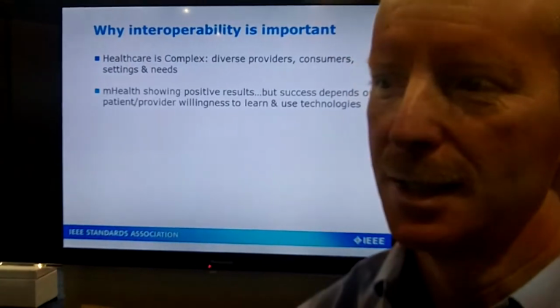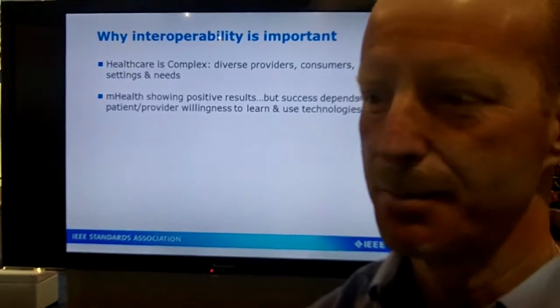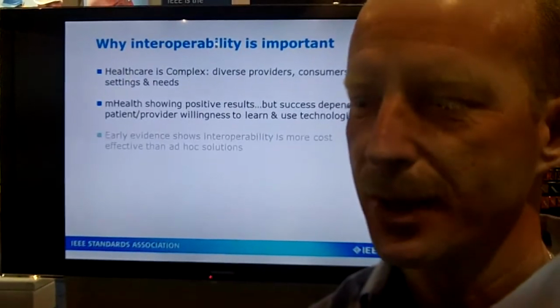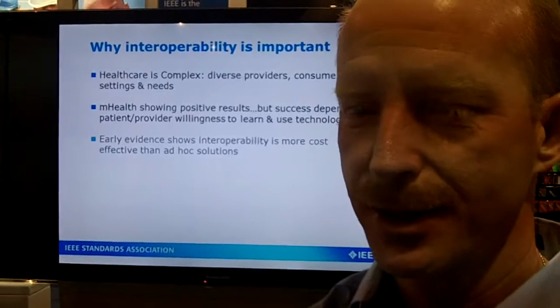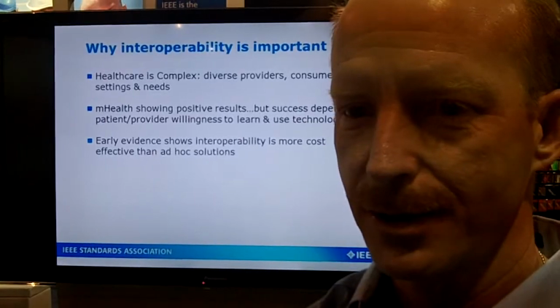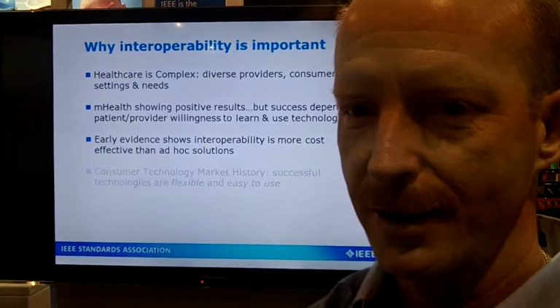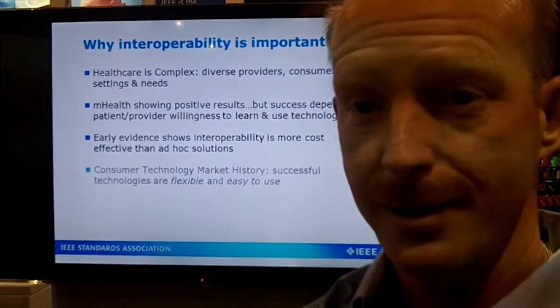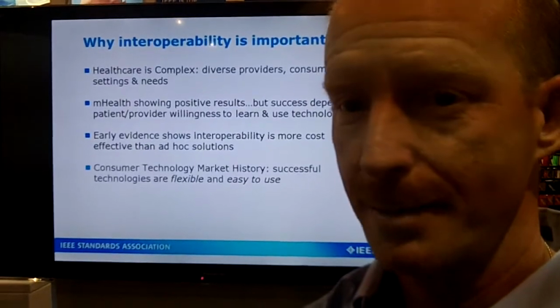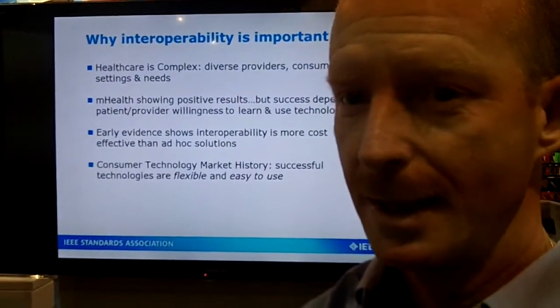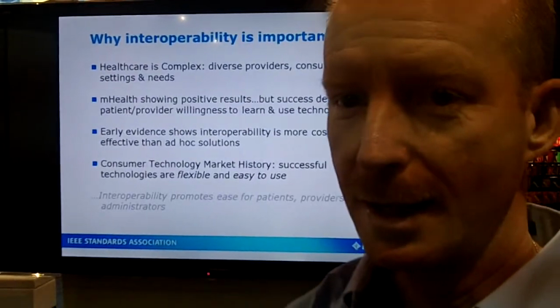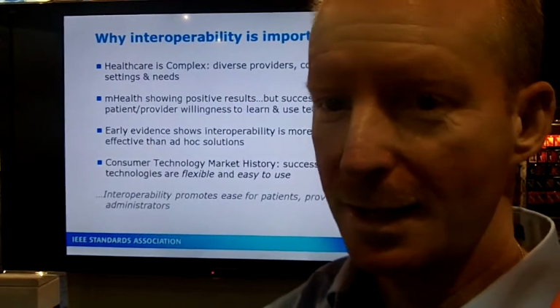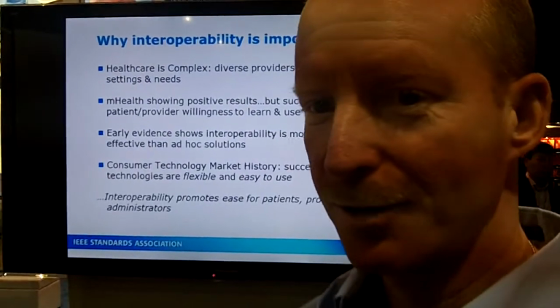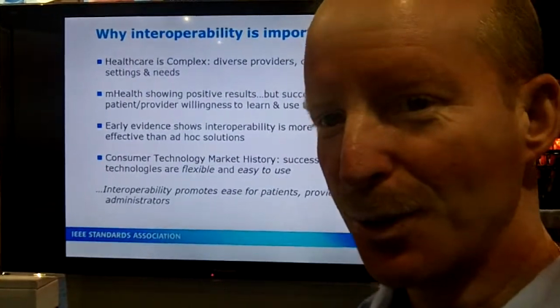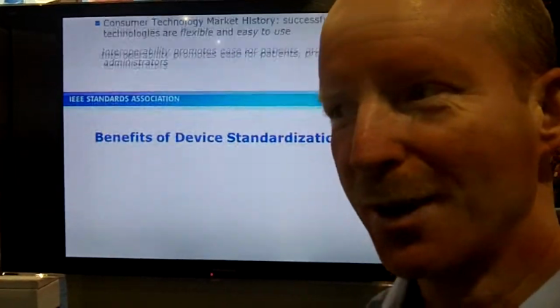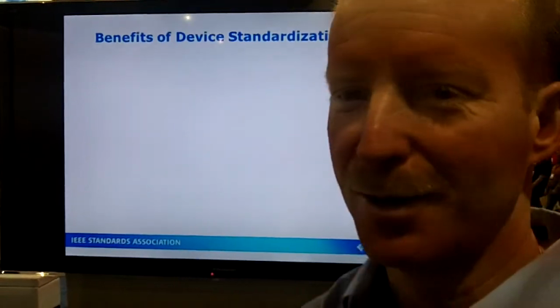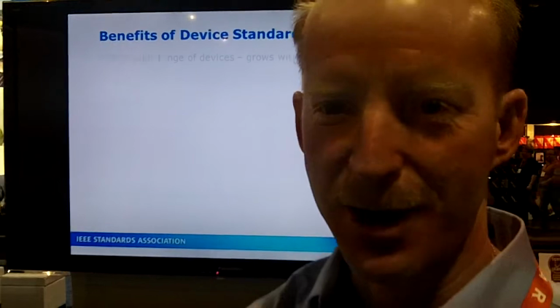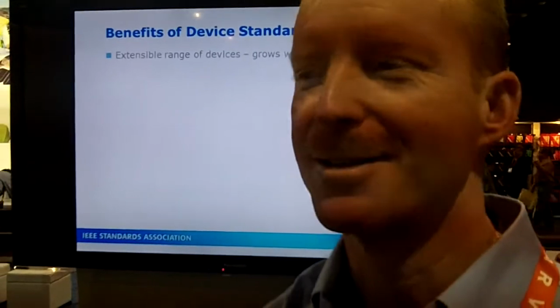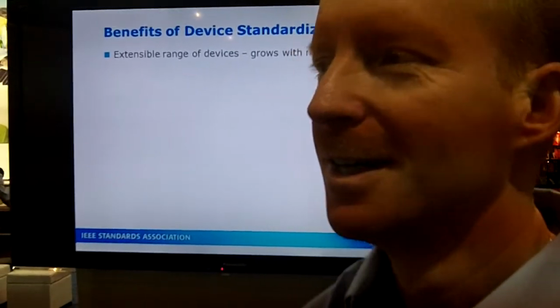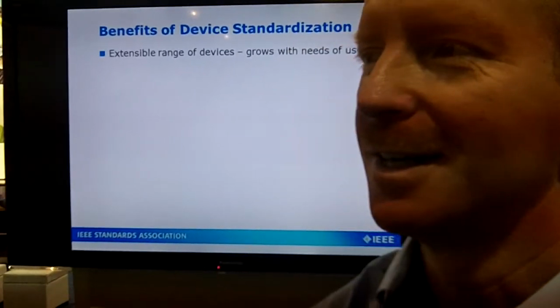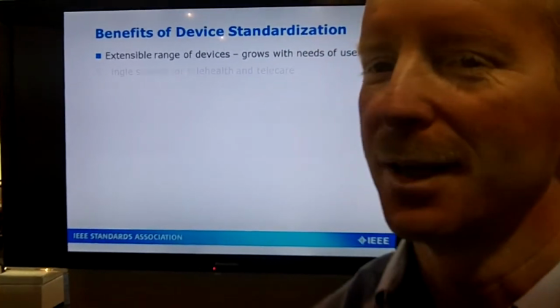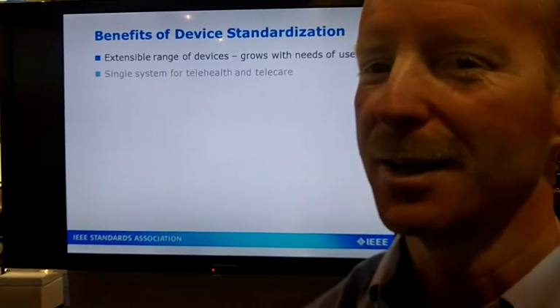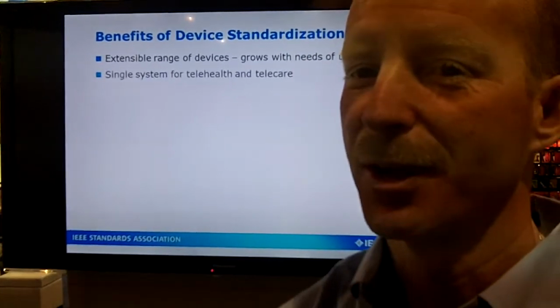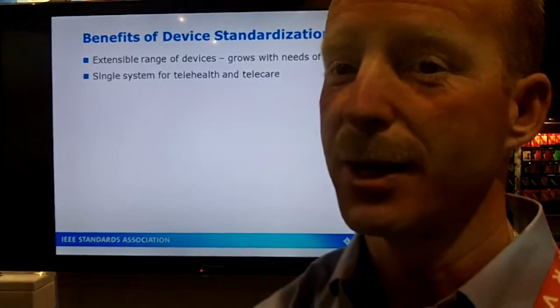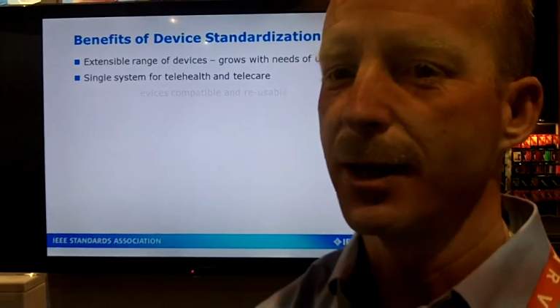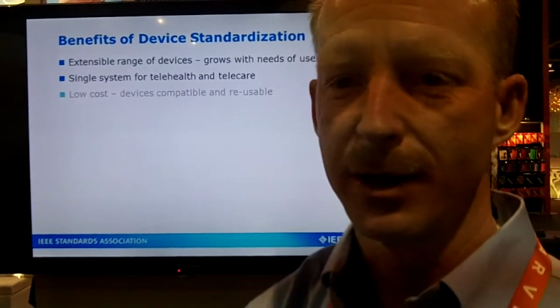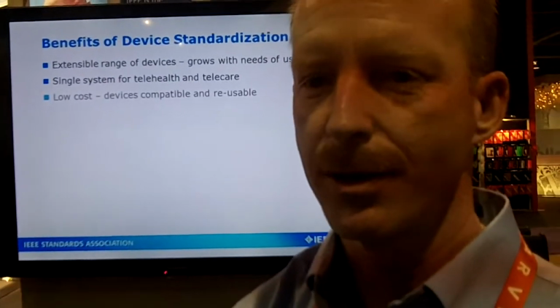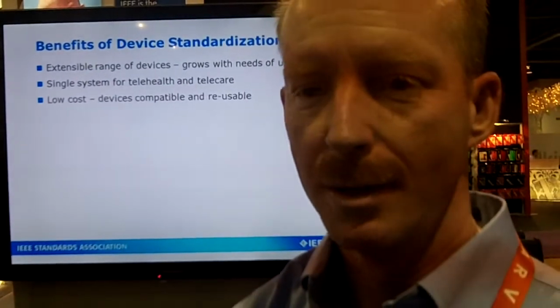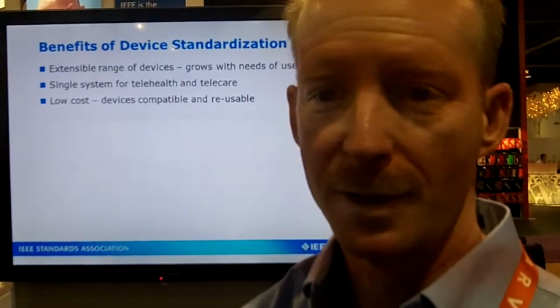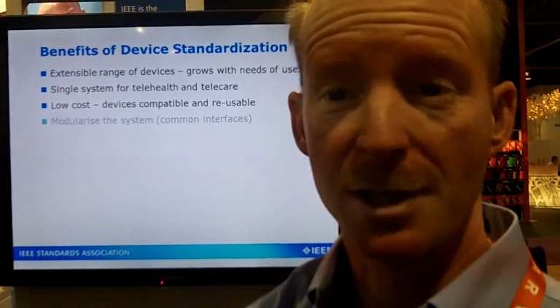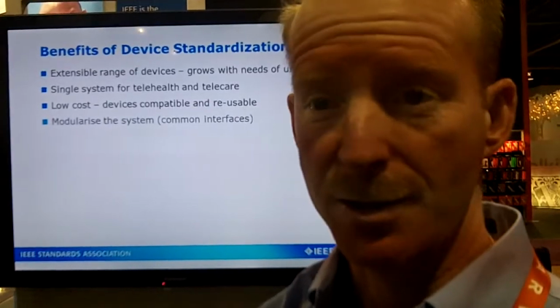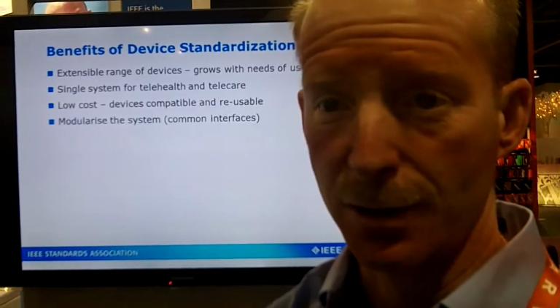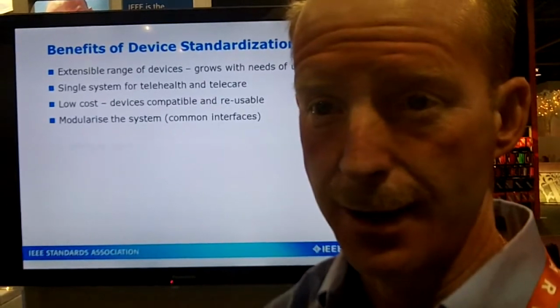continuous glucose monitor, insulin pump, and also one other one called urine analyzer. Others may come in, and we continue to improve the existing standards that we currently have.